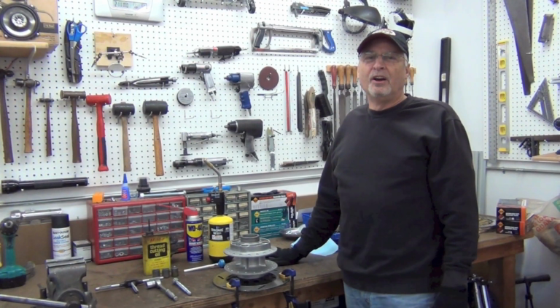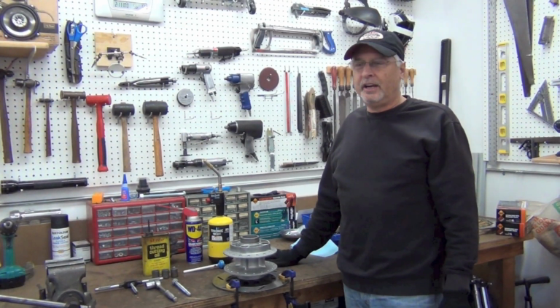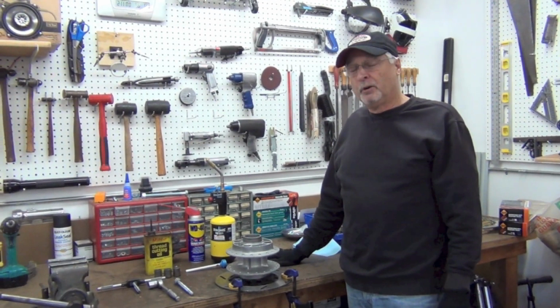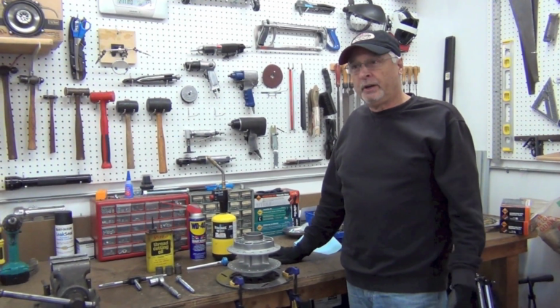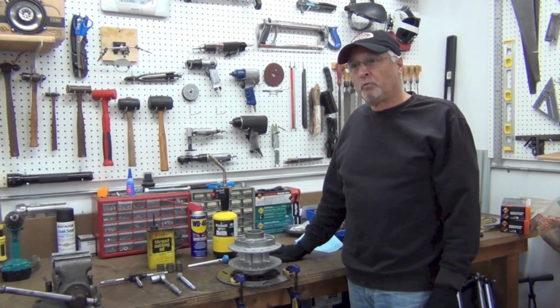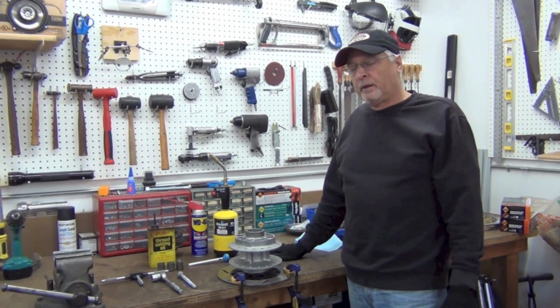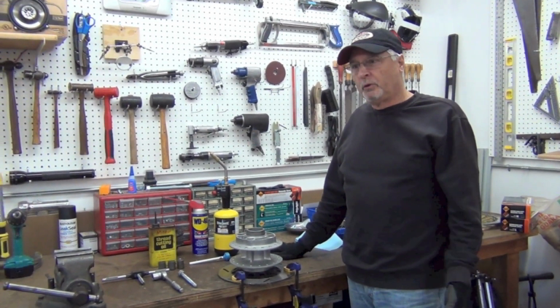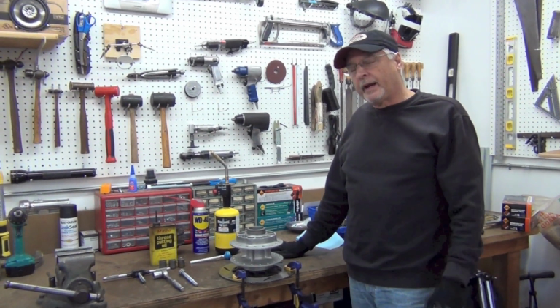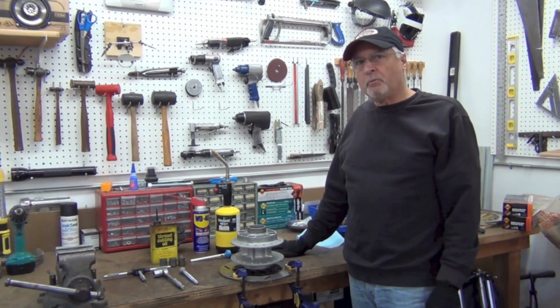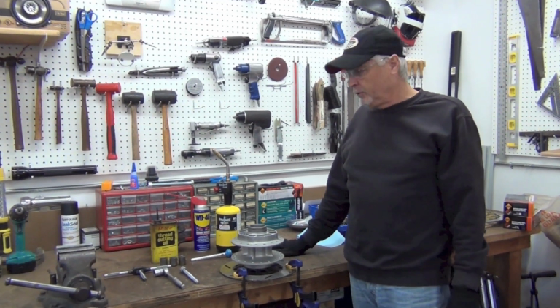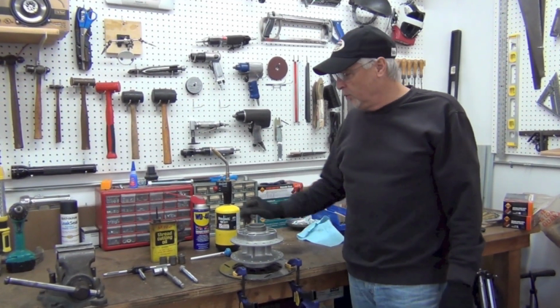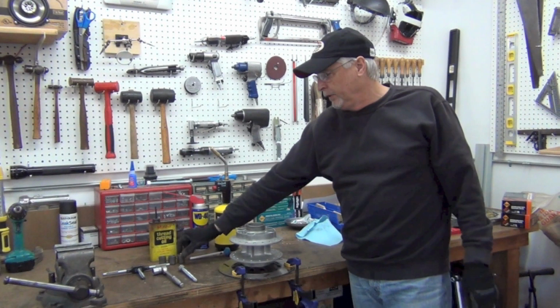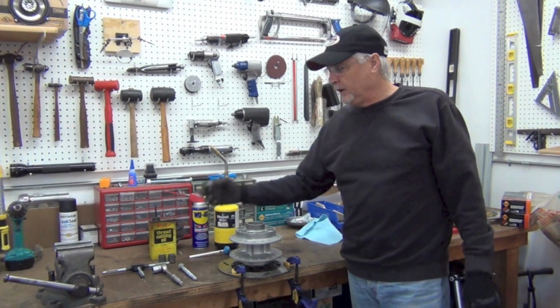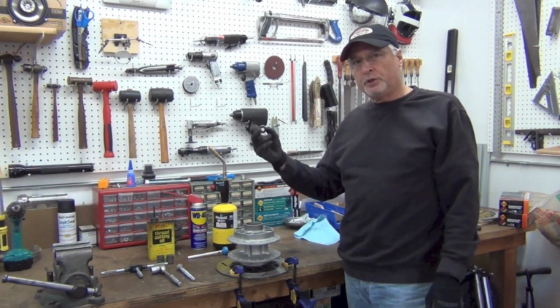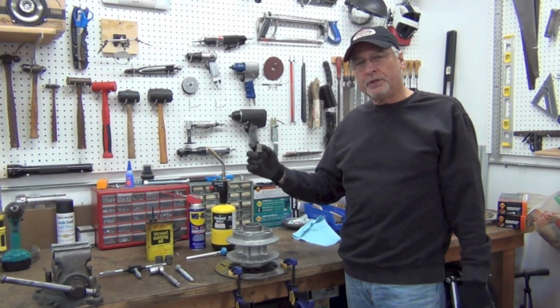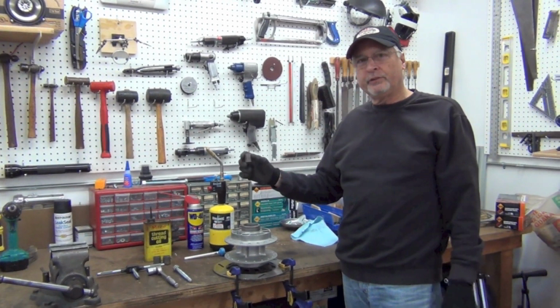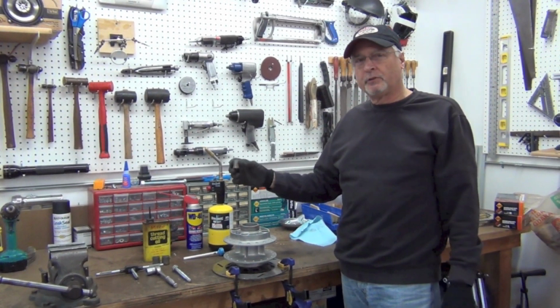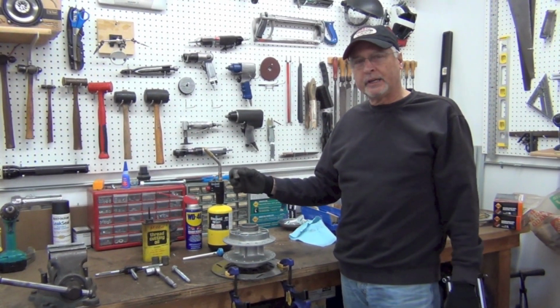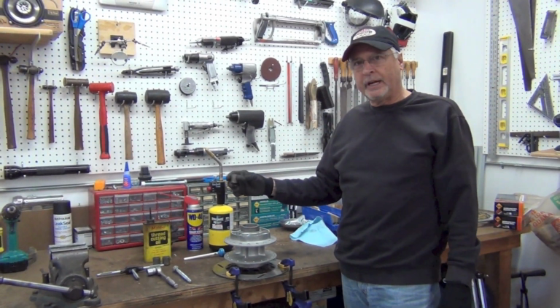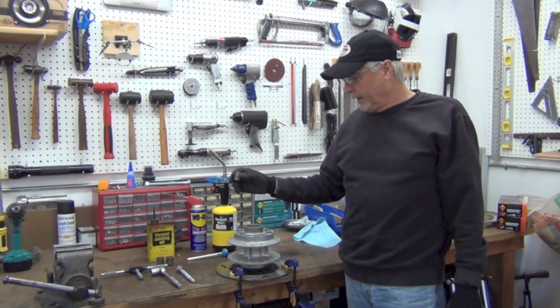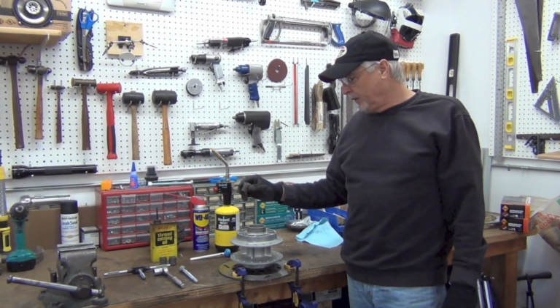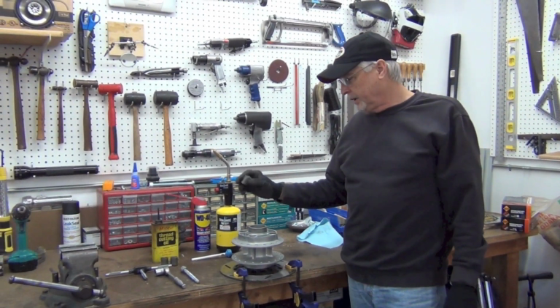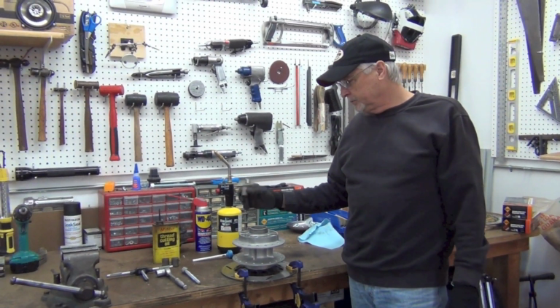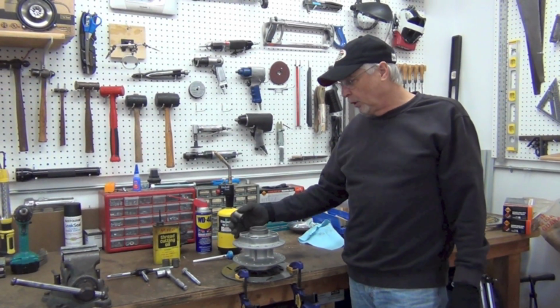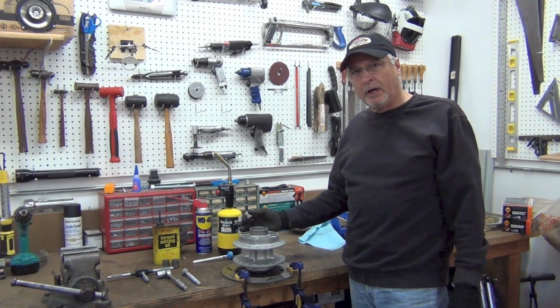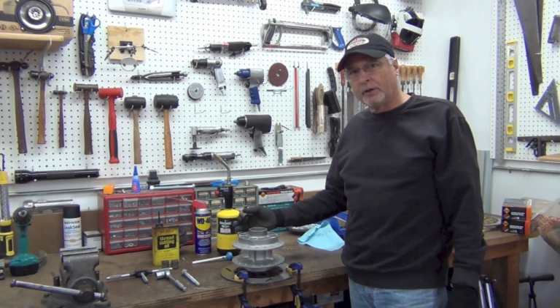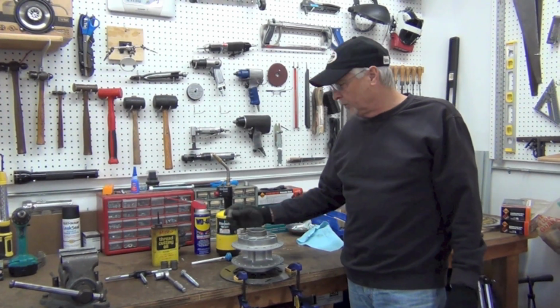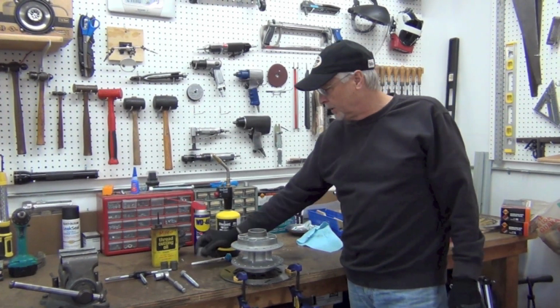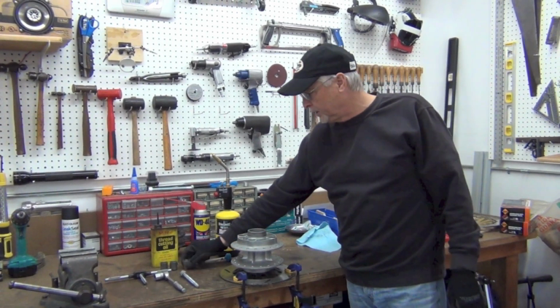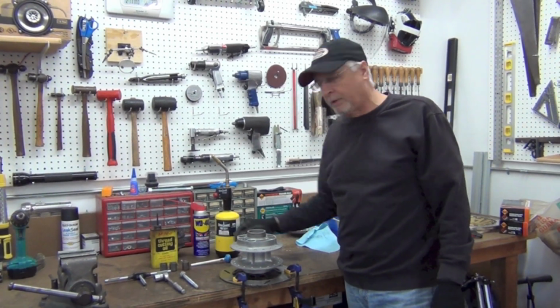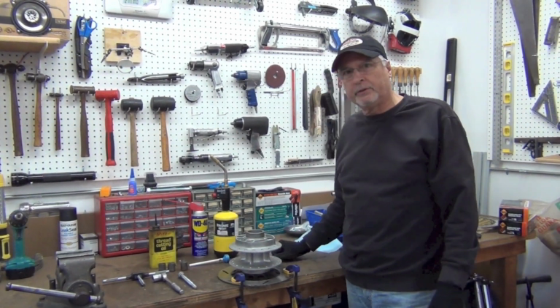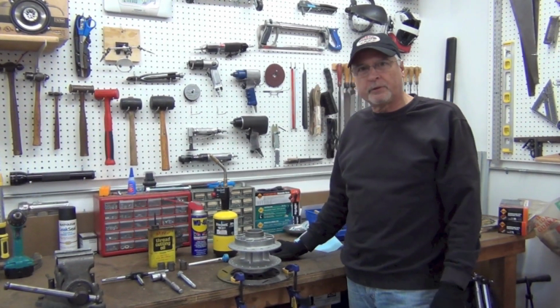All right everyone, this is a way that I came up to remove these Cush bushings on the sprocket side of a spoked hub — RD400 hub — that I'm going to use on my Daytona Special.